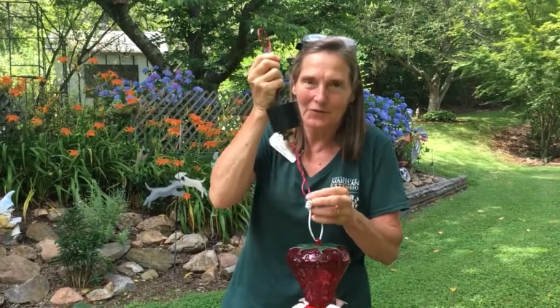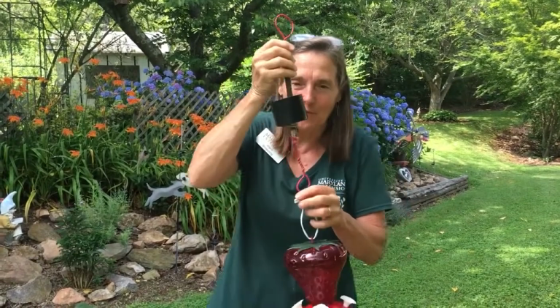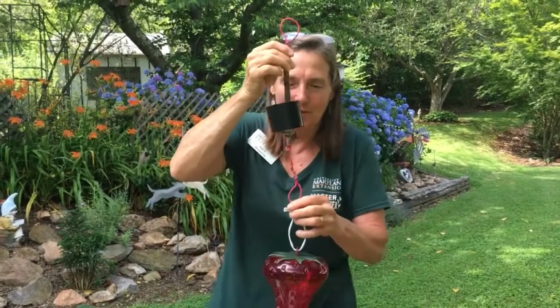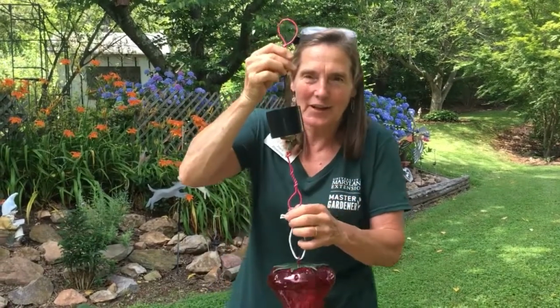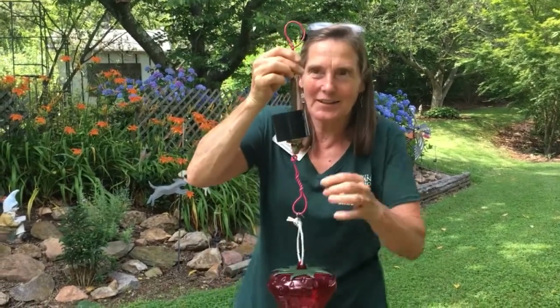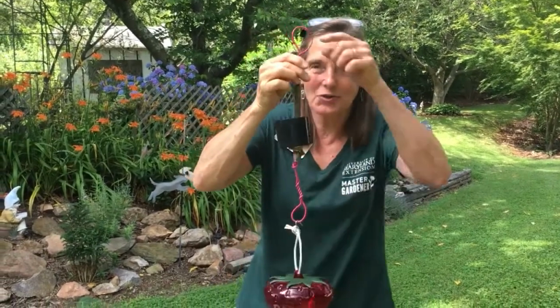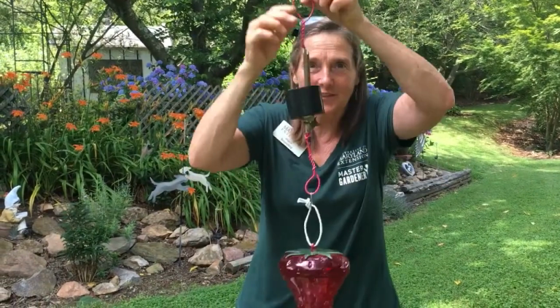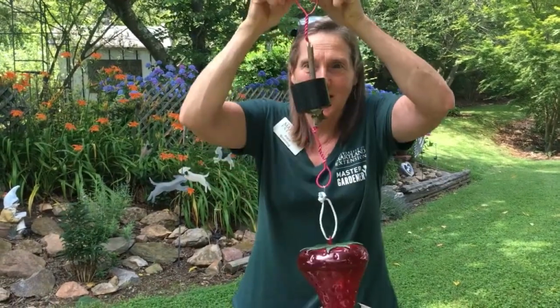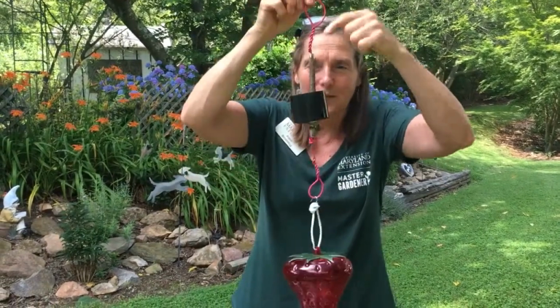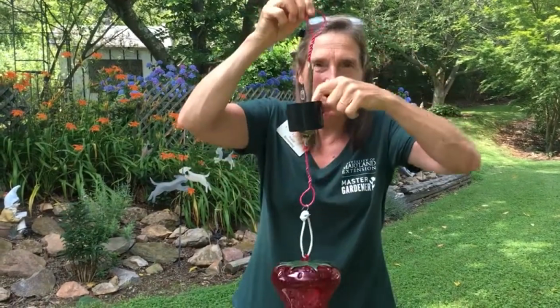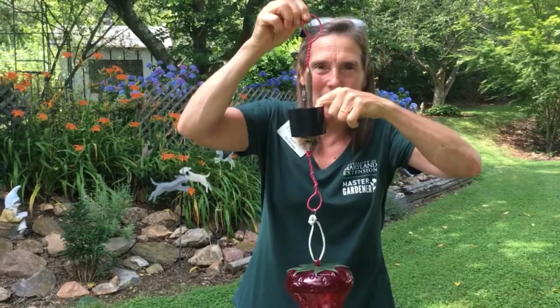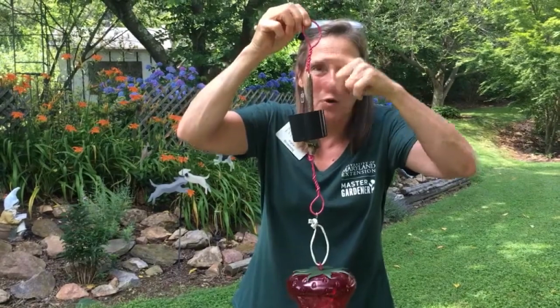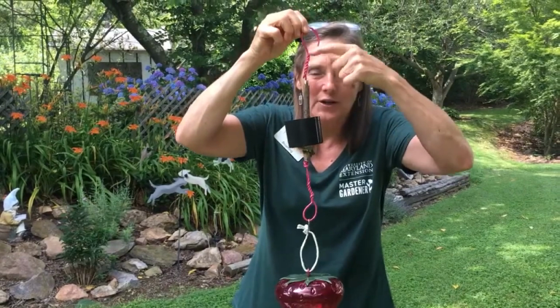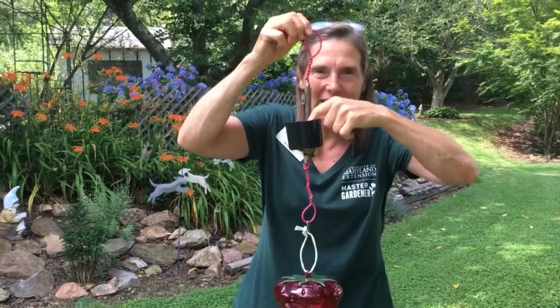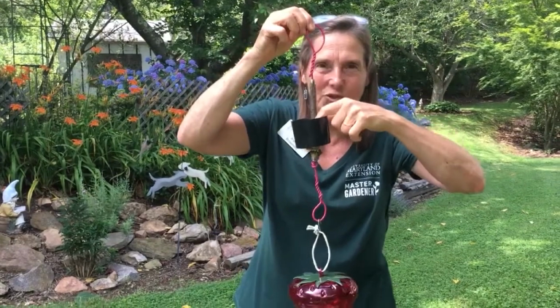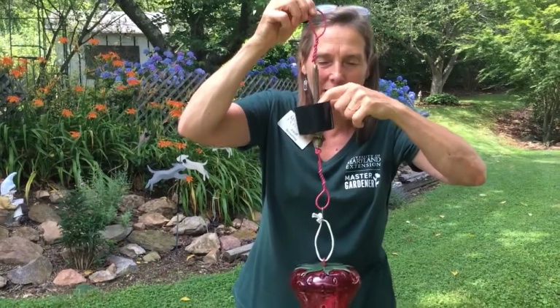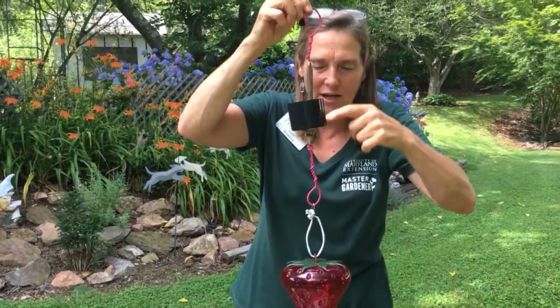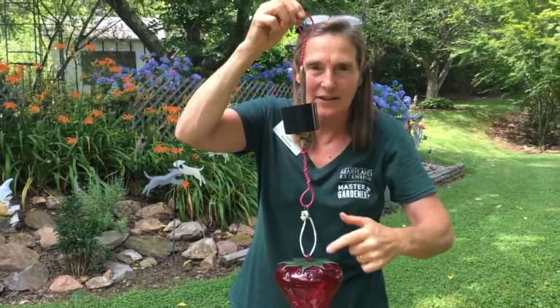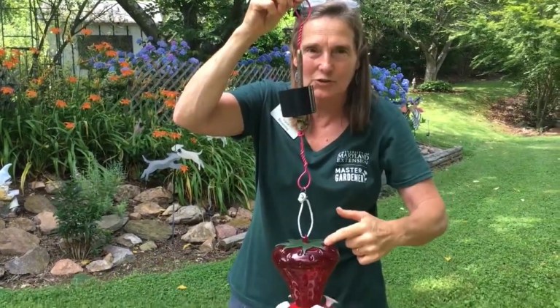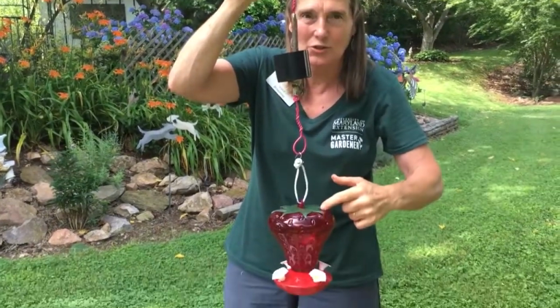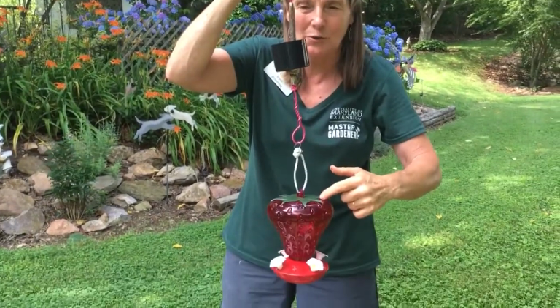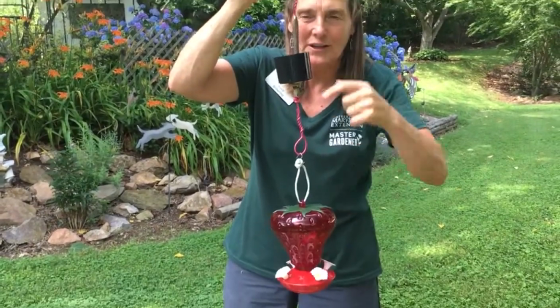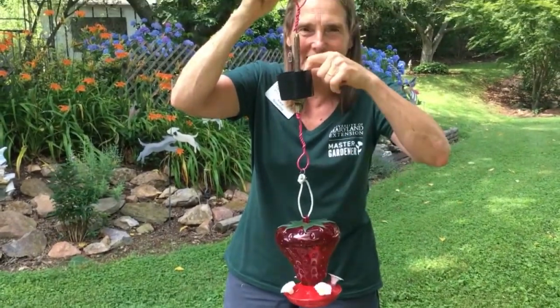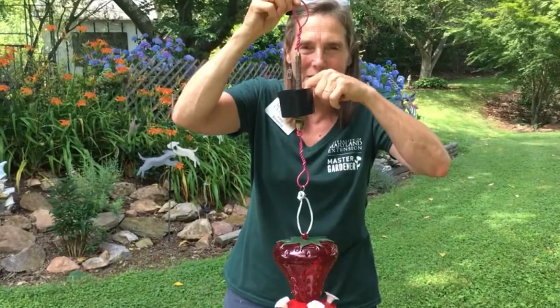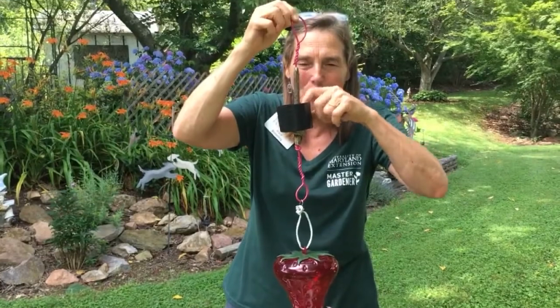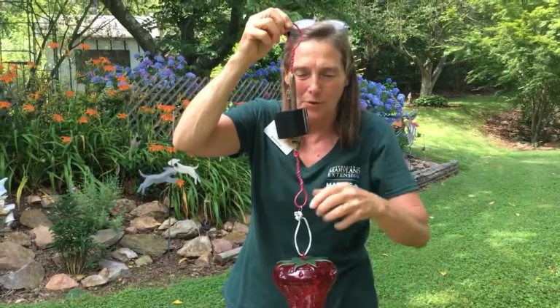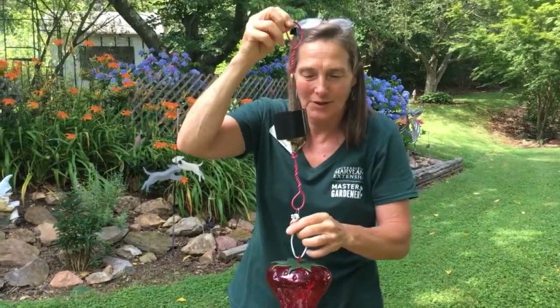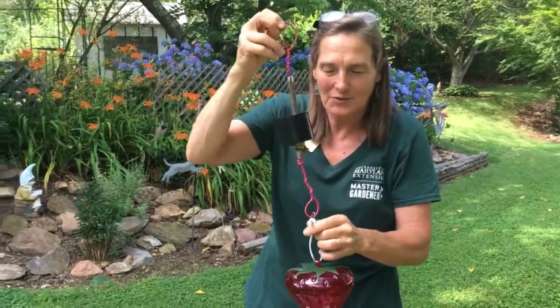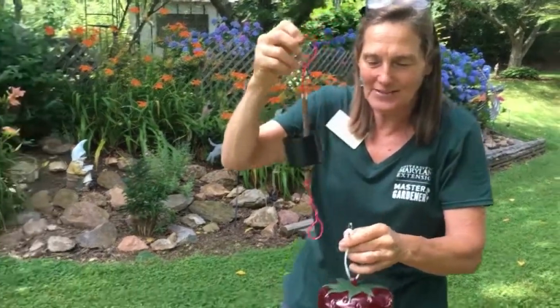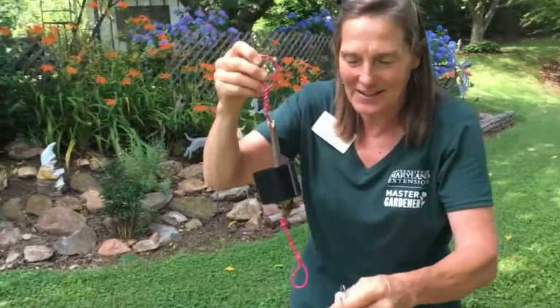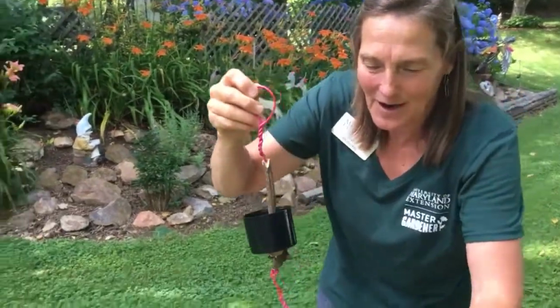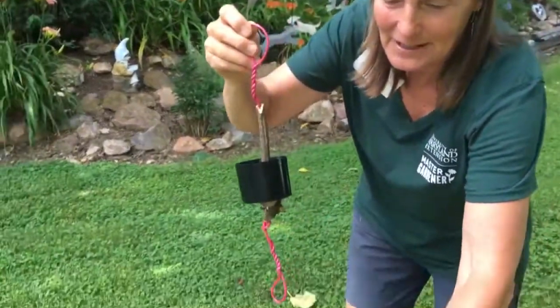If you're not familiar, the idea is you hook this to the top of your feeder, fill it with water, and the ants do not want to come down into your sweet sugary water because they can't make it through the water moat. That's the idea behind making them.